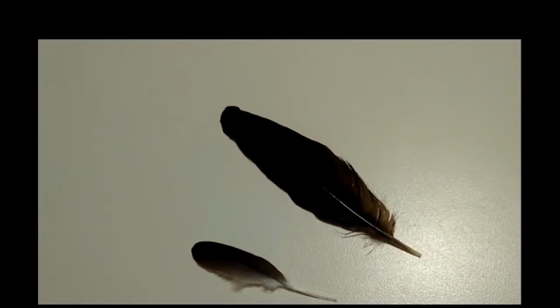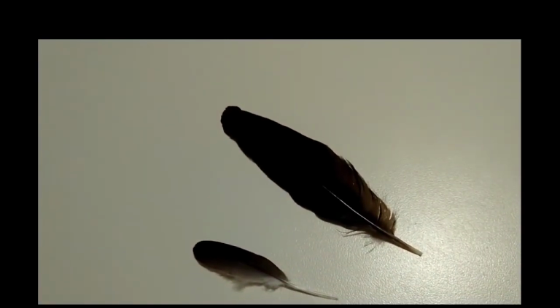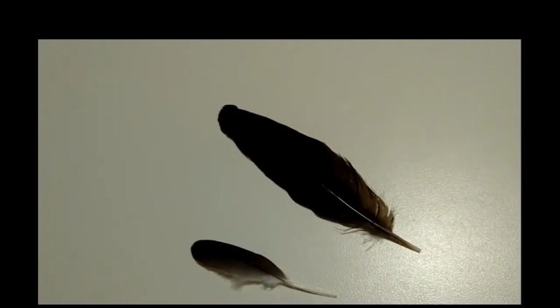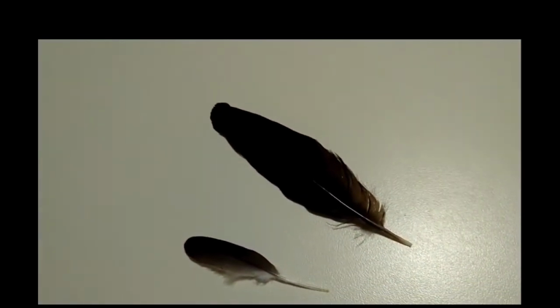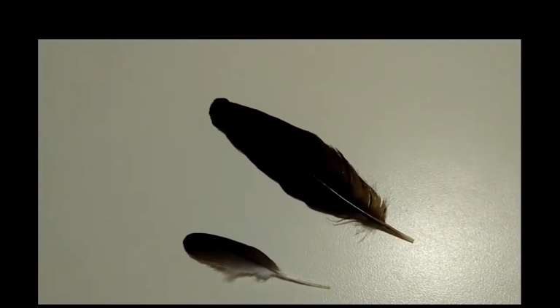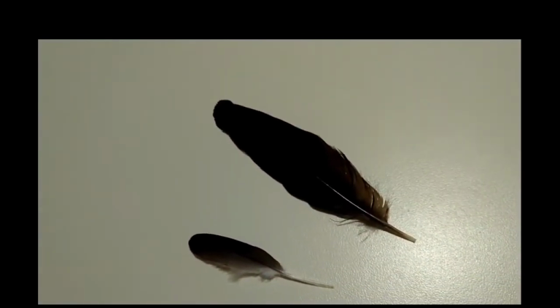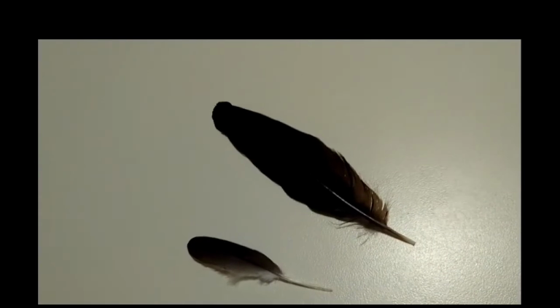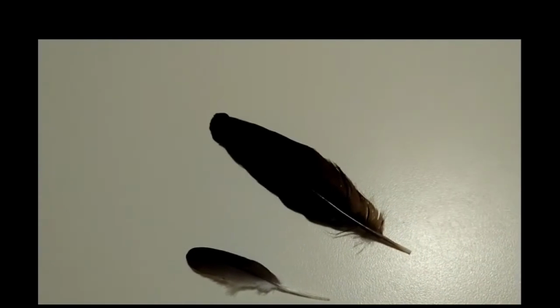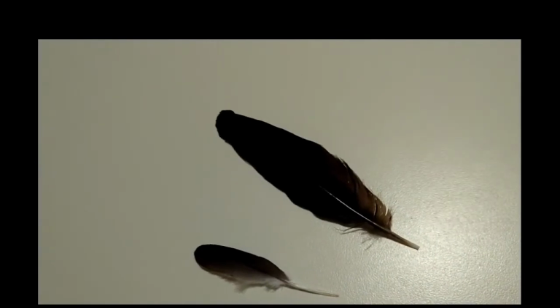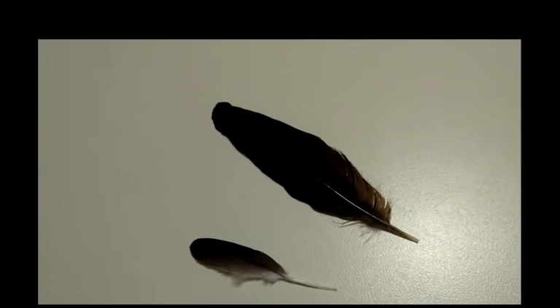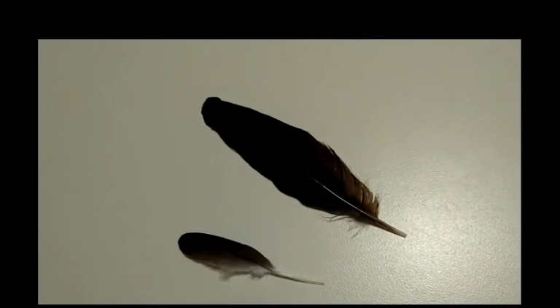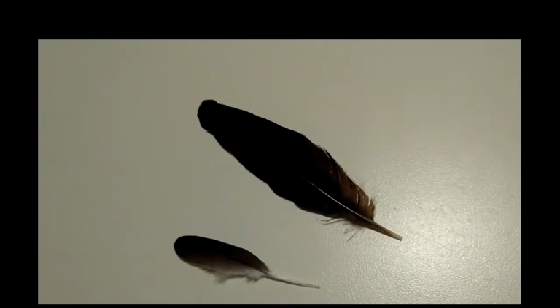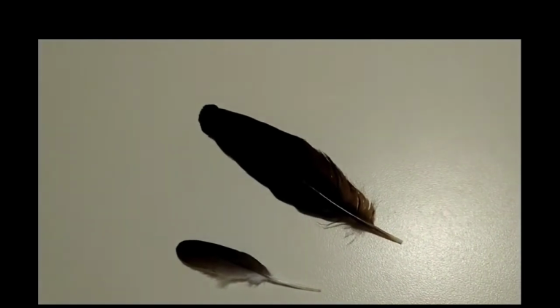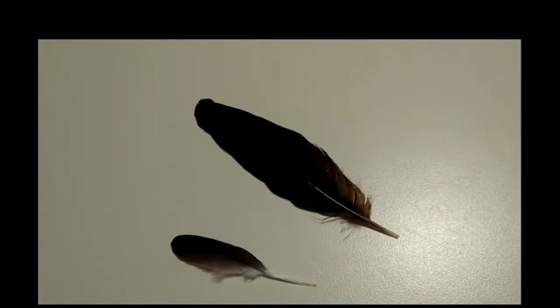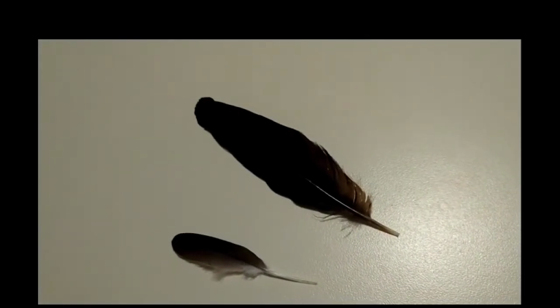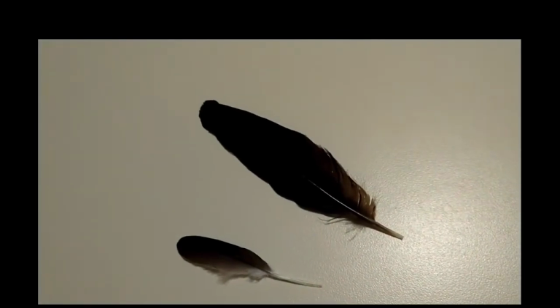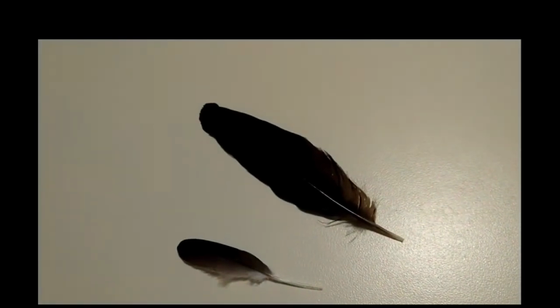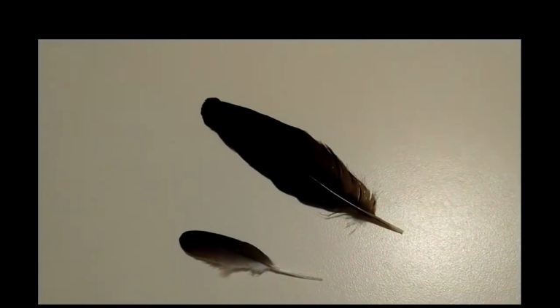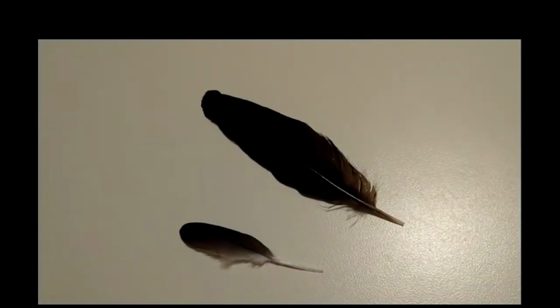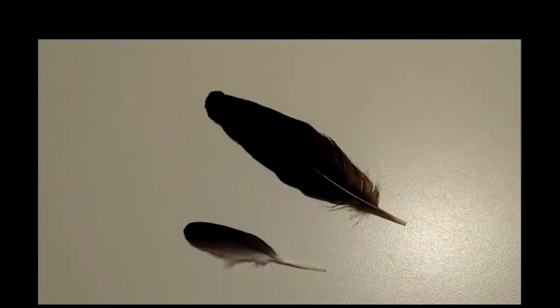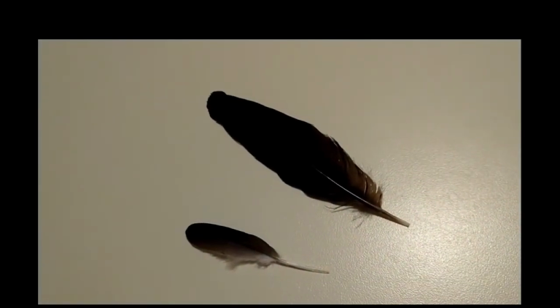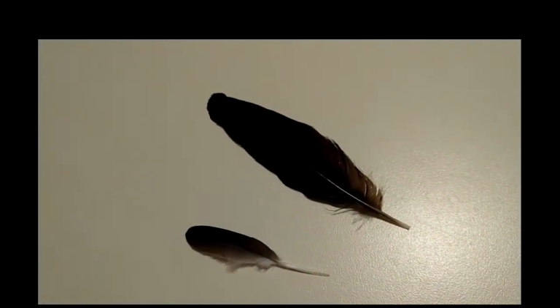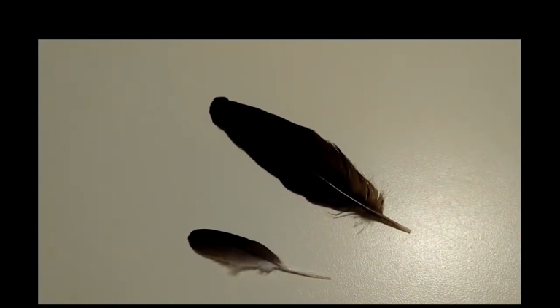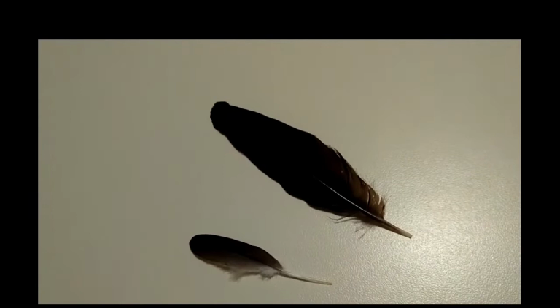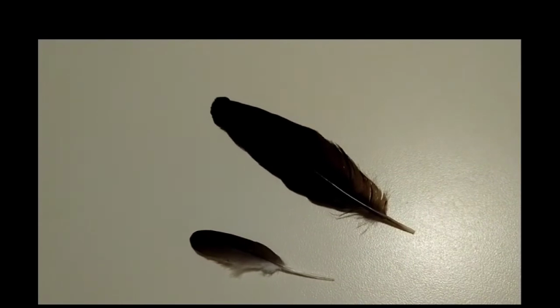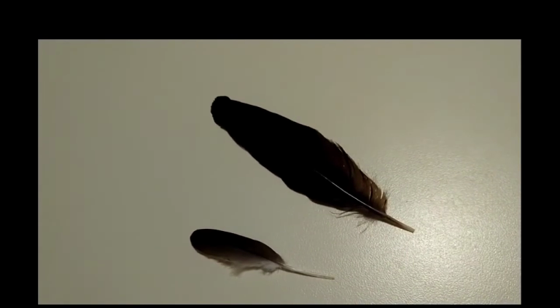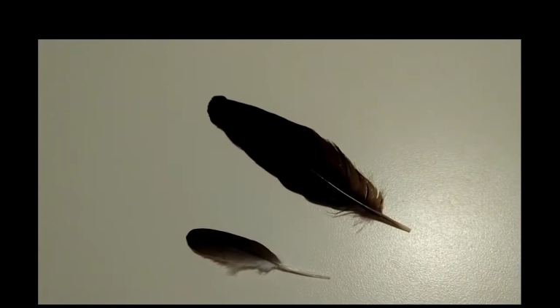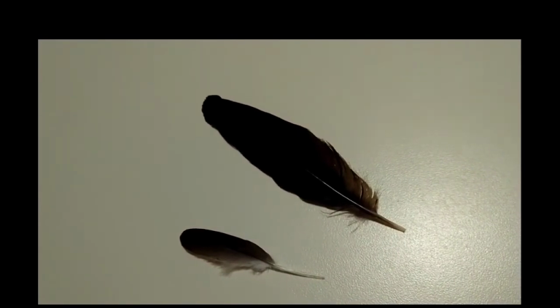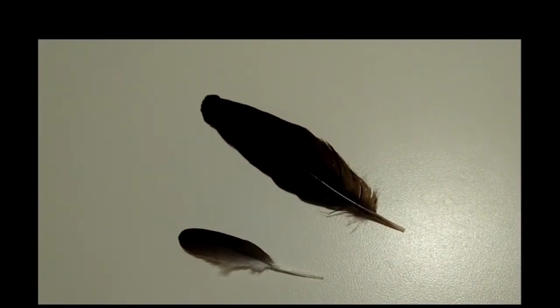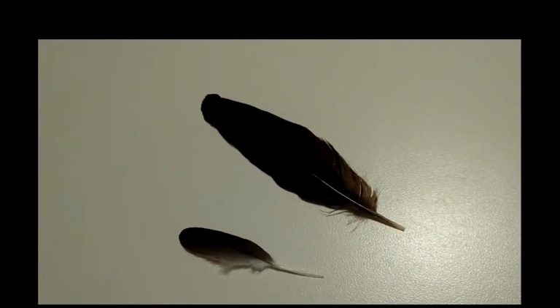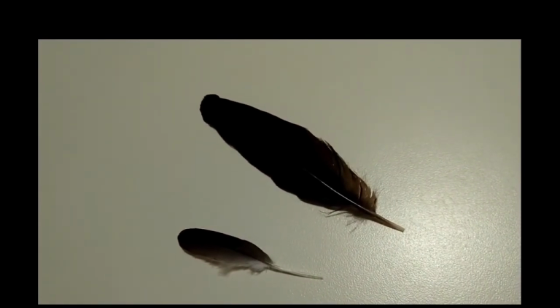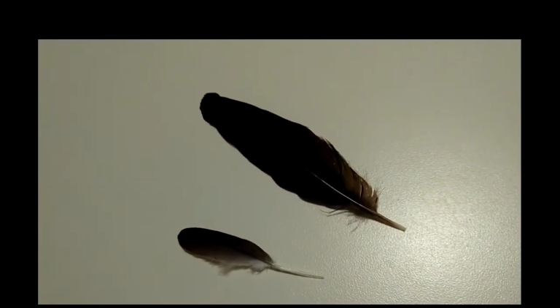I've seen the crows out there for about an hour, and then they left when the ravens came. So this is my first crow feather today.